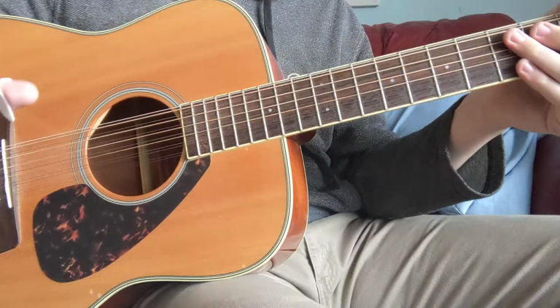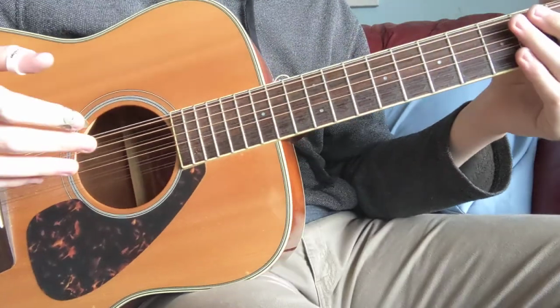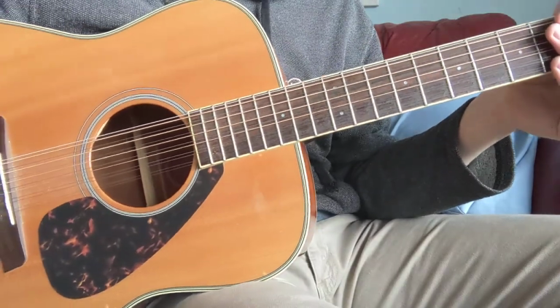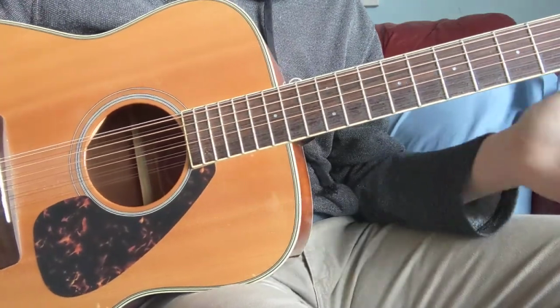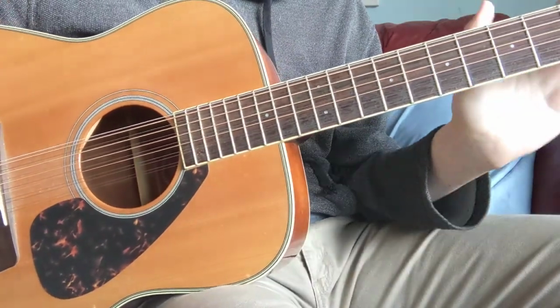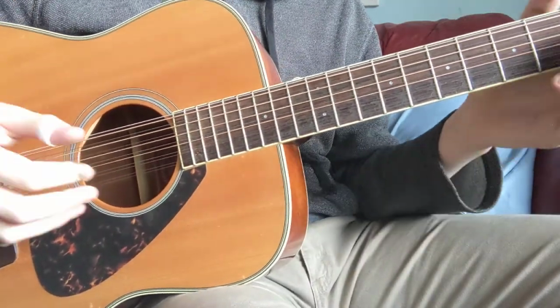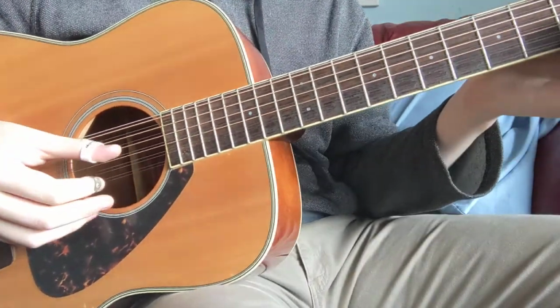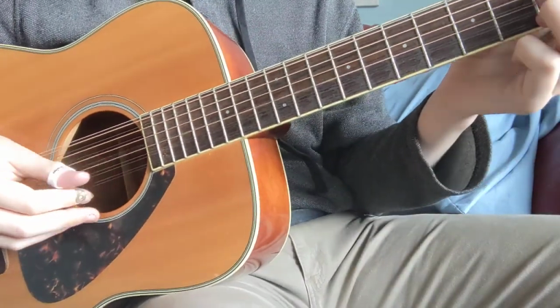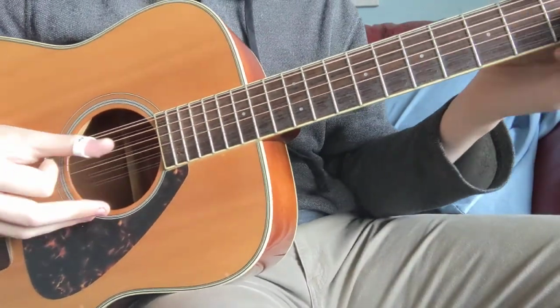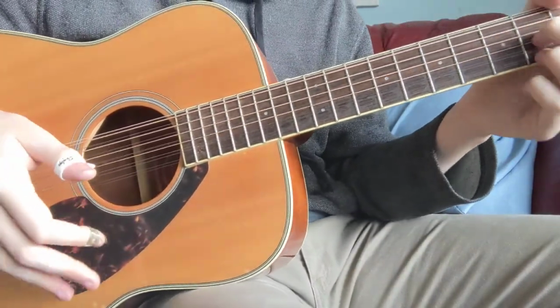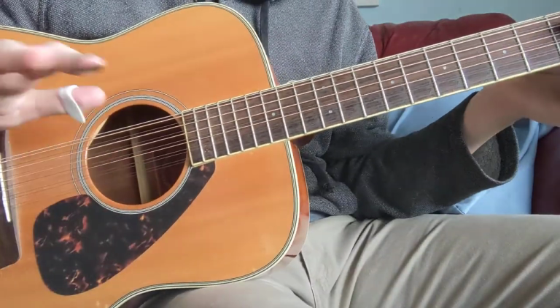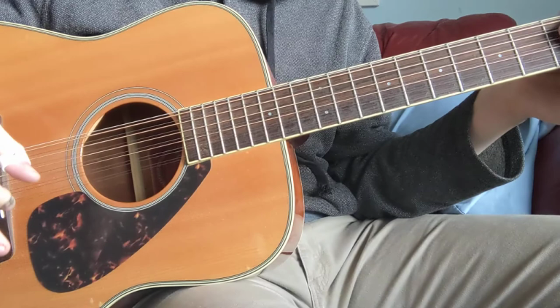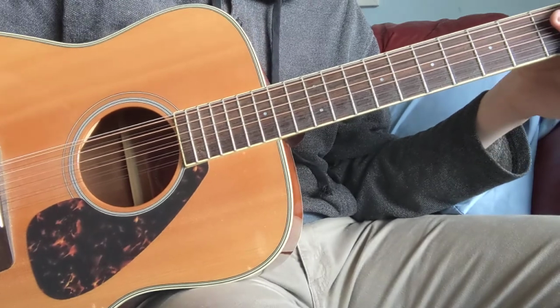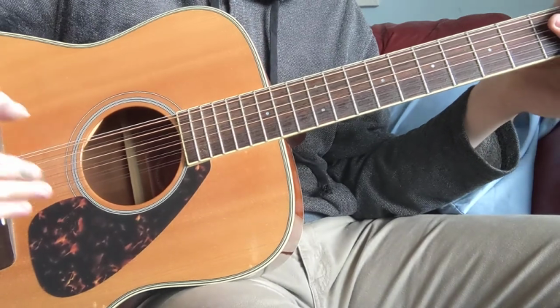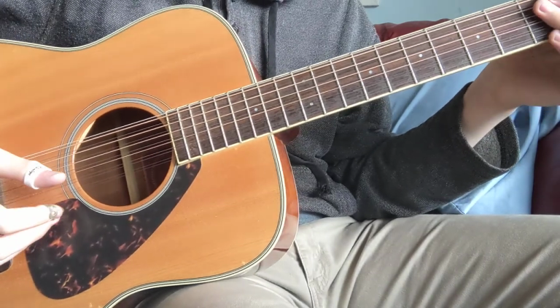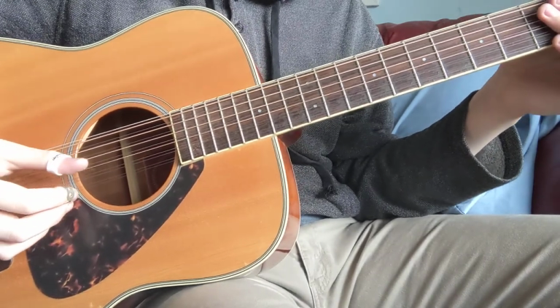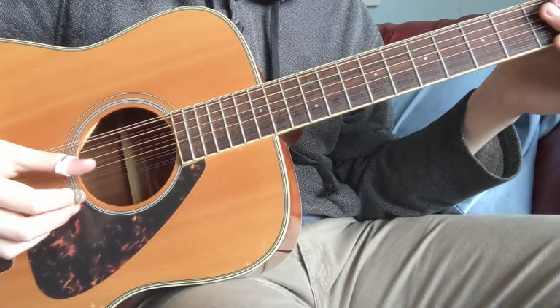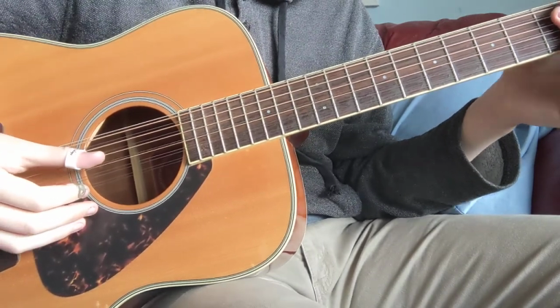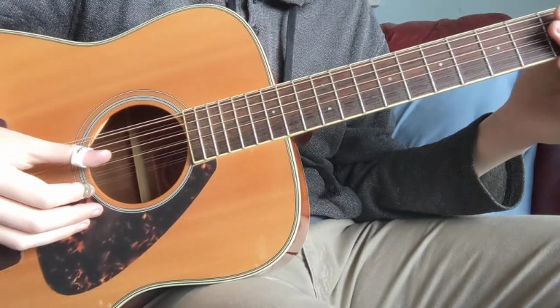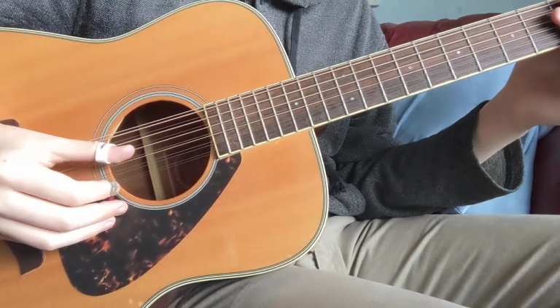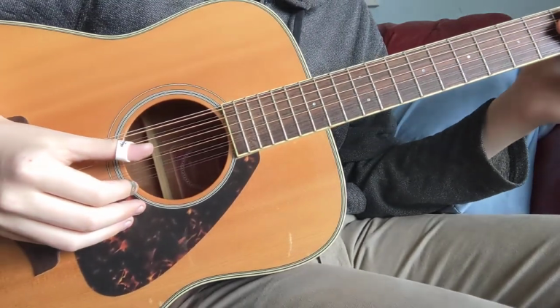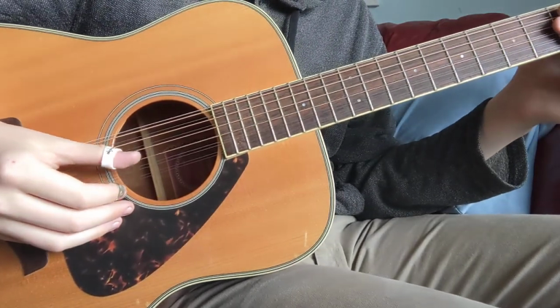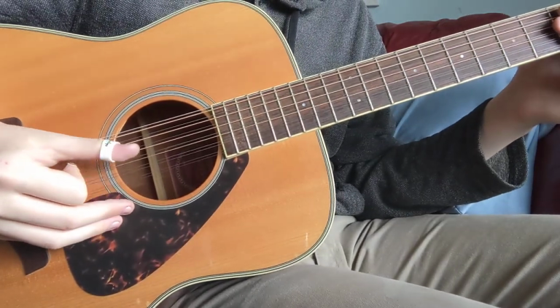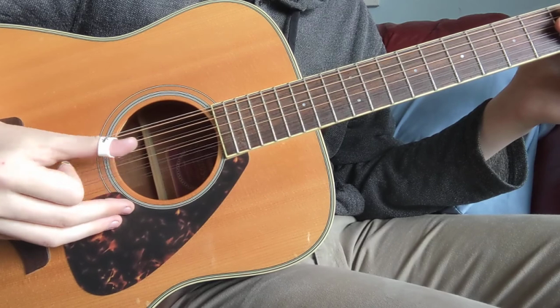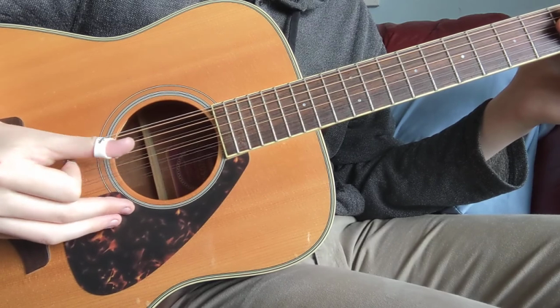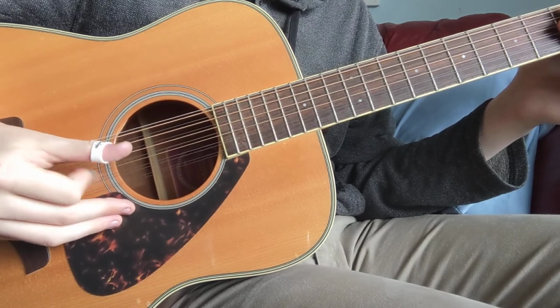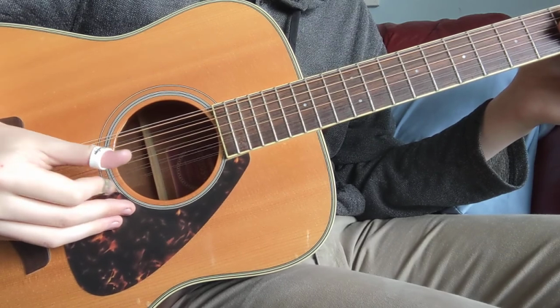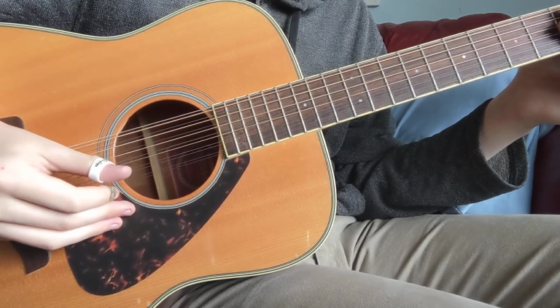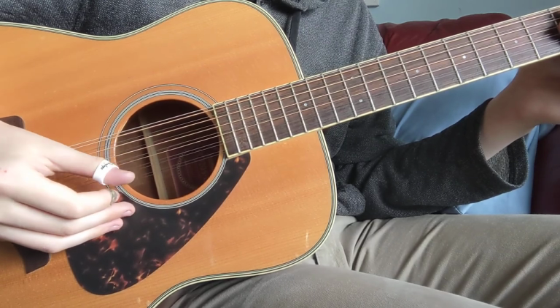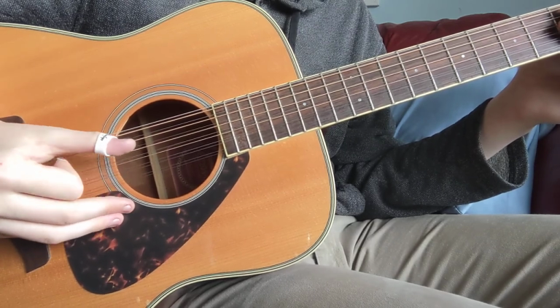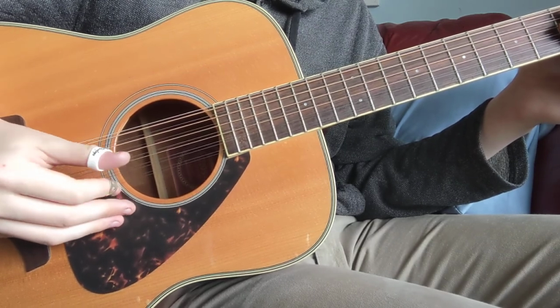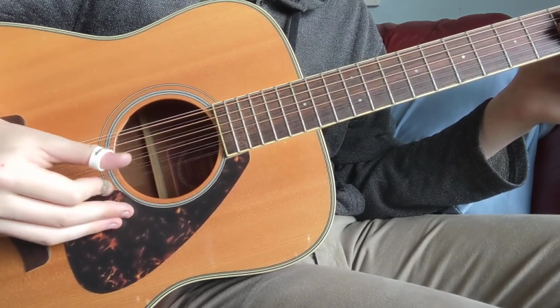Hi. Here's a little tutorial video on how to do this ladder walk thing from the Gallows Pole. It's just these two movements: down, up, down, up, down, up.